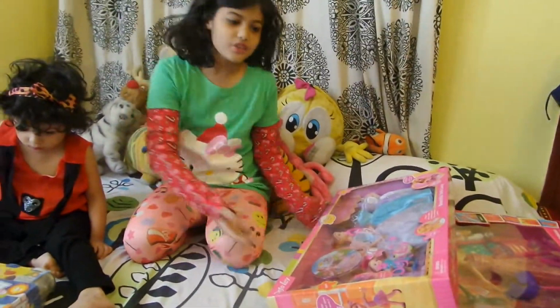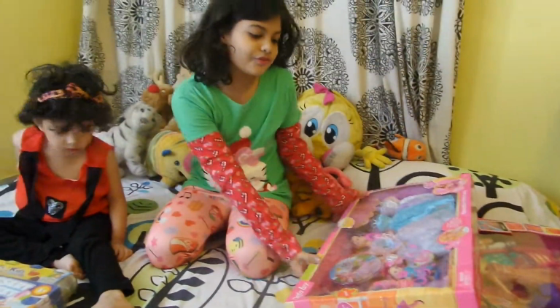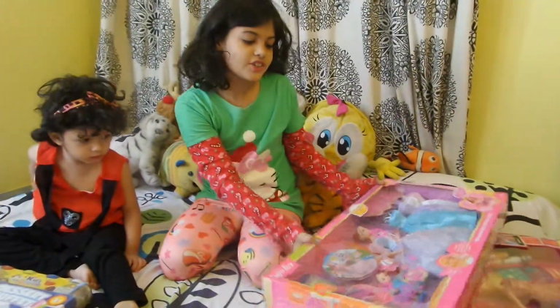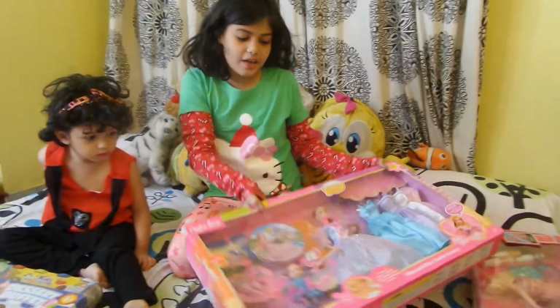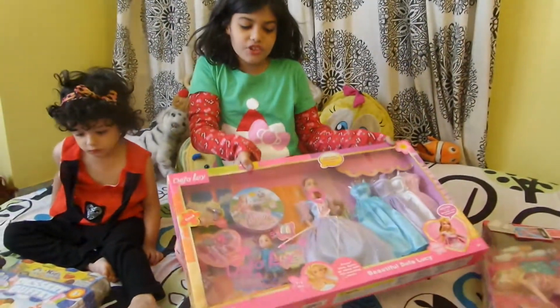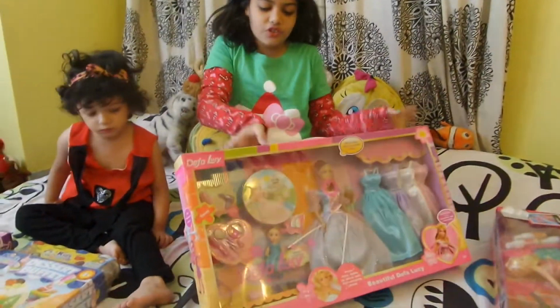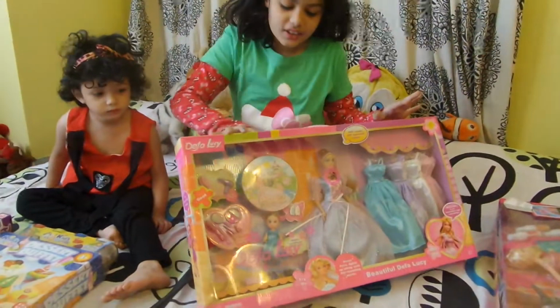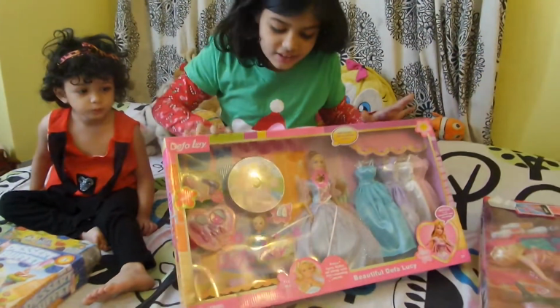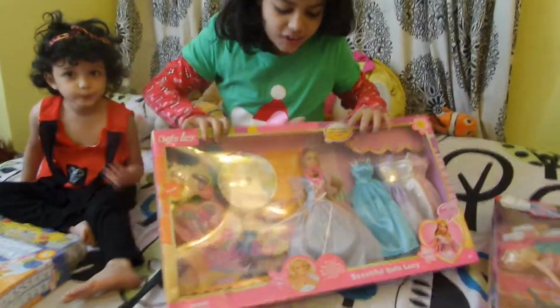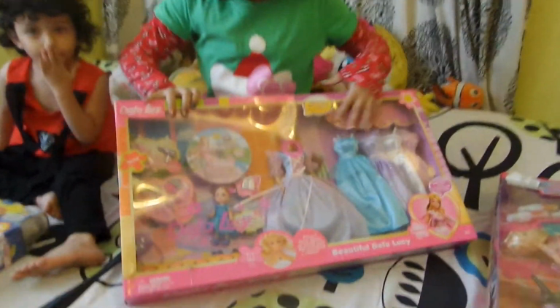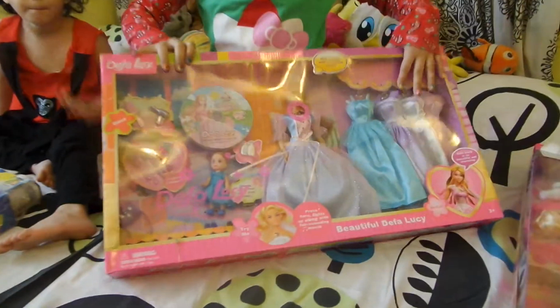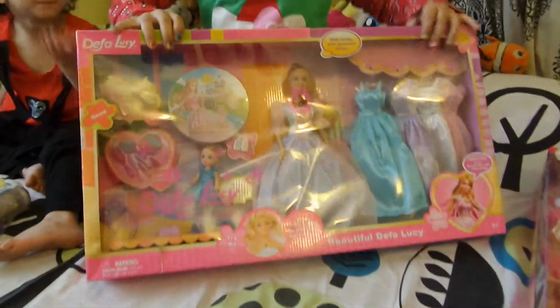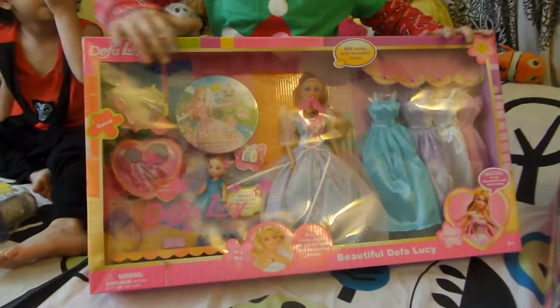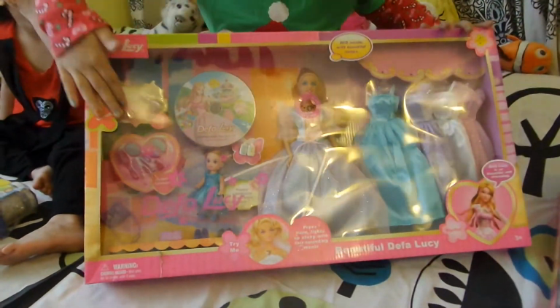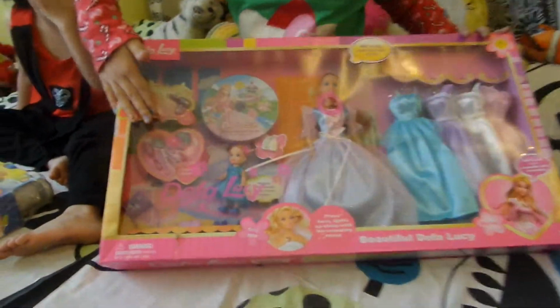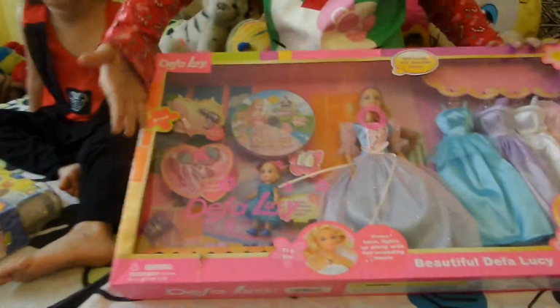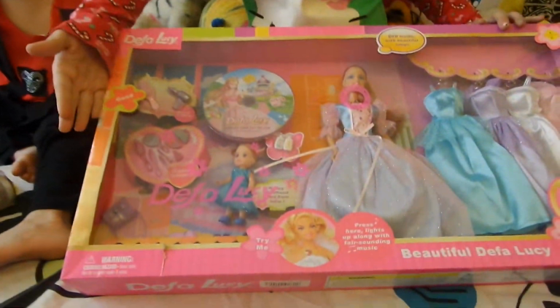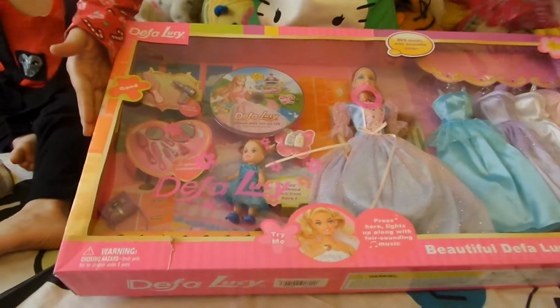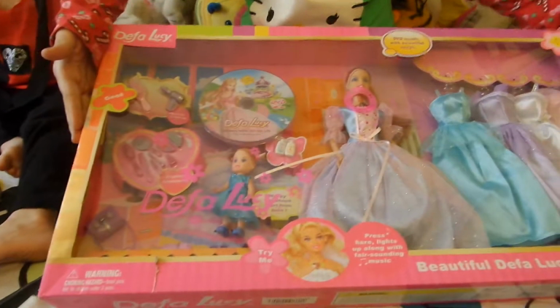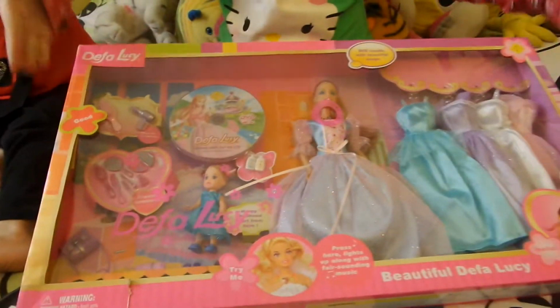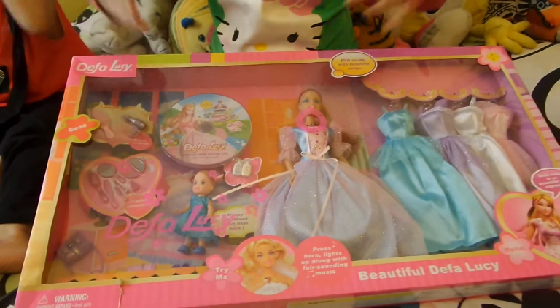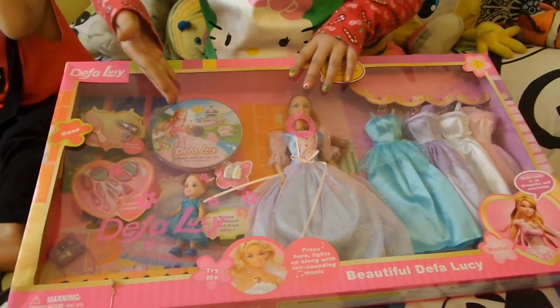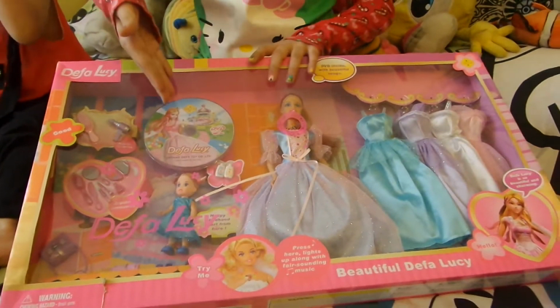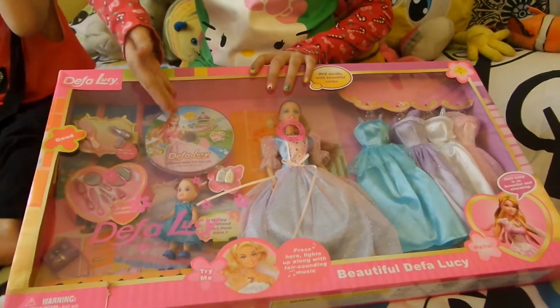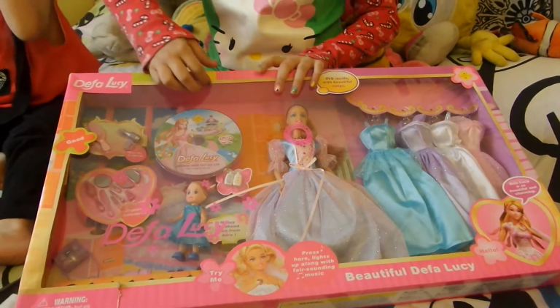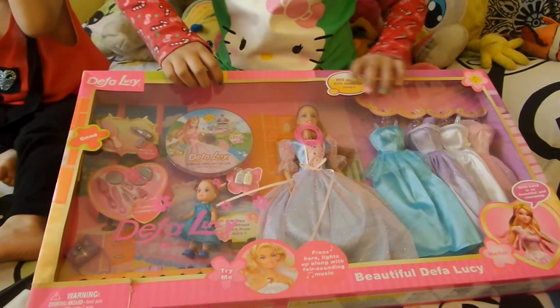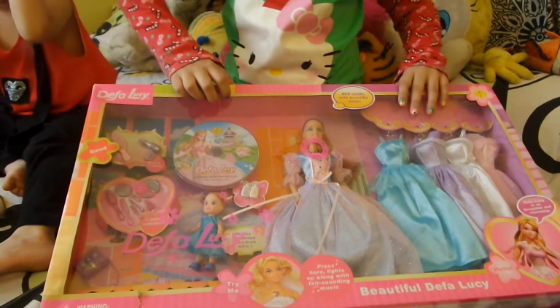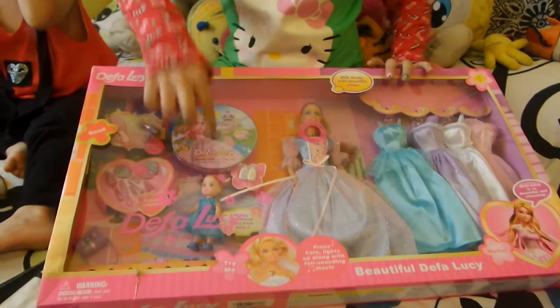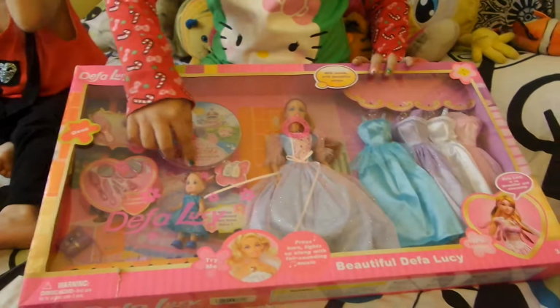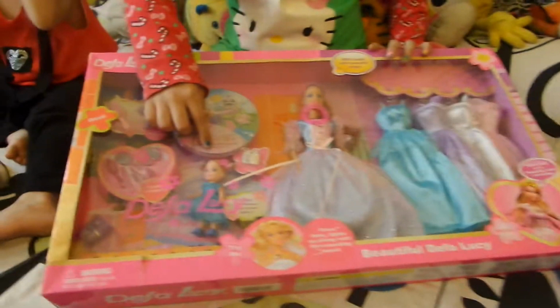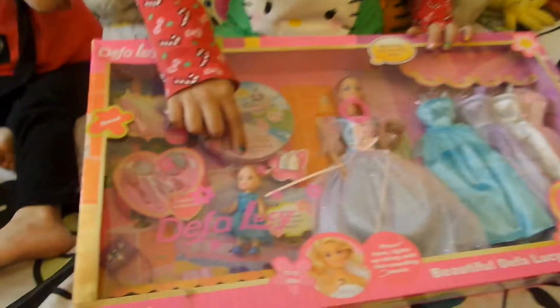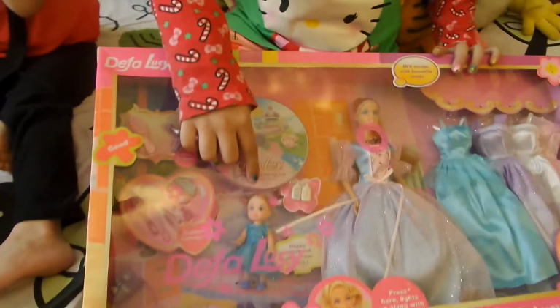So first, I am going to show you this different Lucy stuff. It comes with a lot of stuff, as you can see, and it comes with an exclusive CD and the Fuzz Lucy's sister.